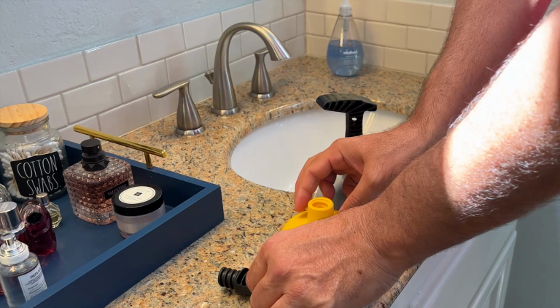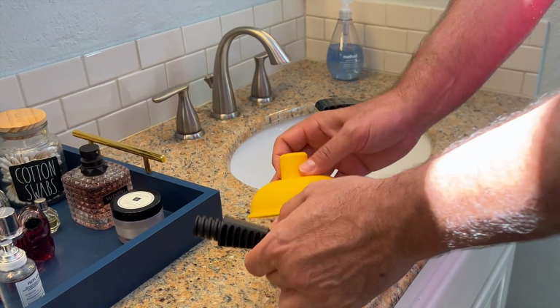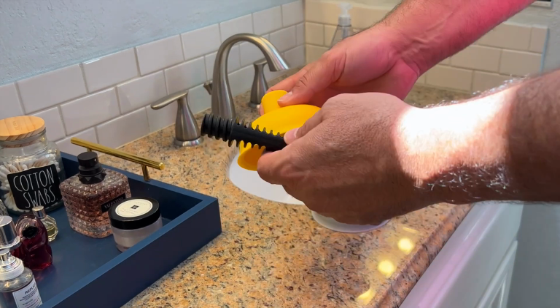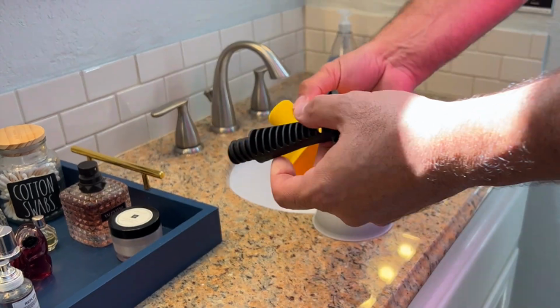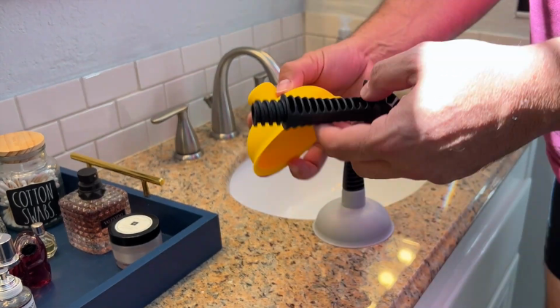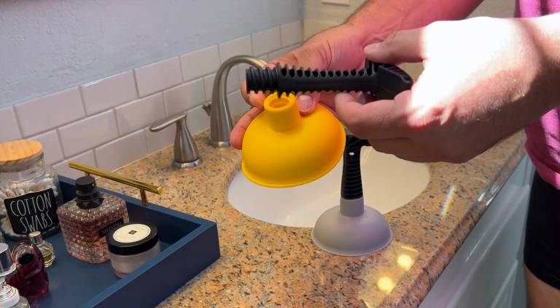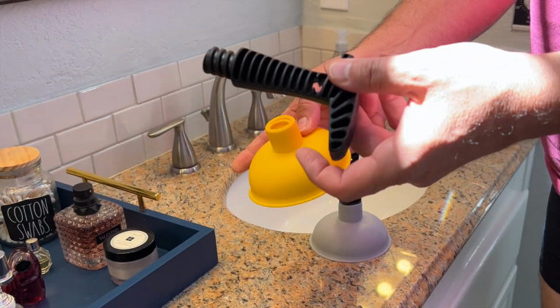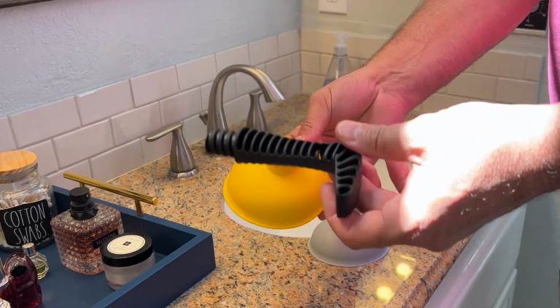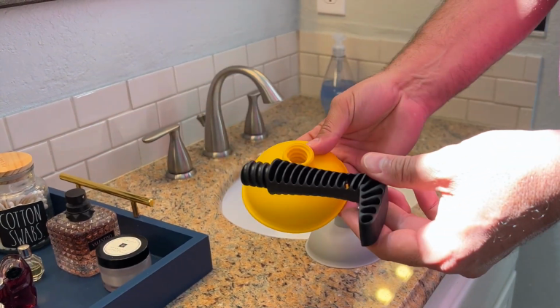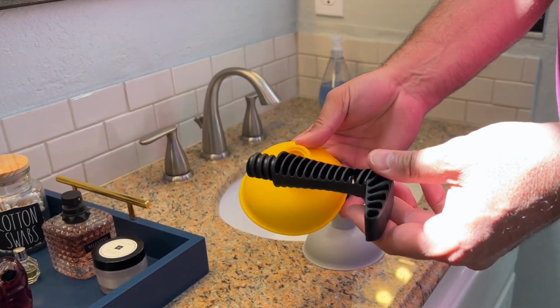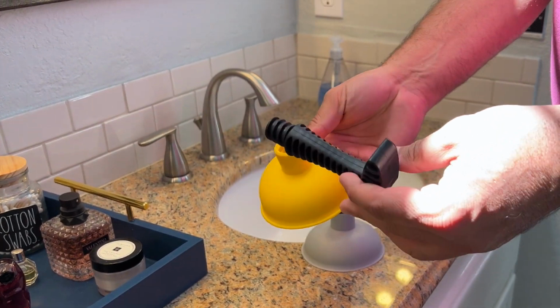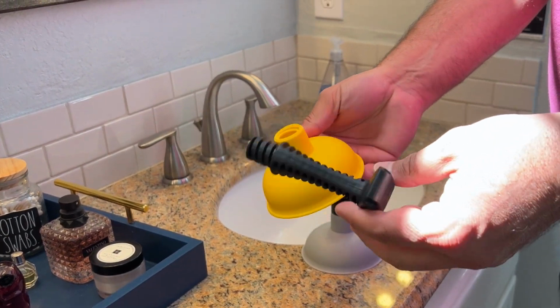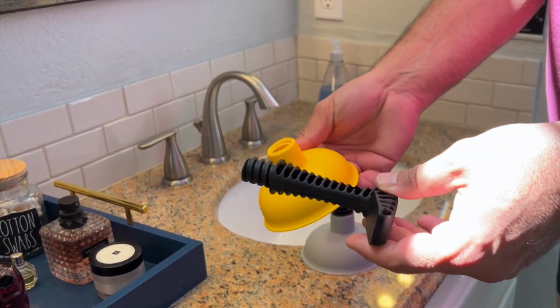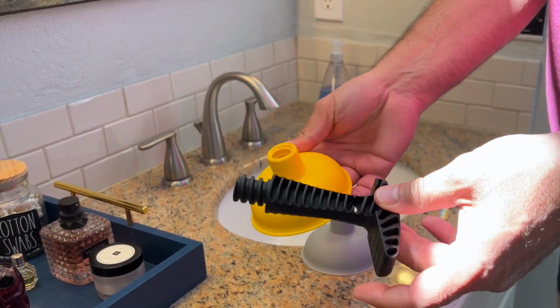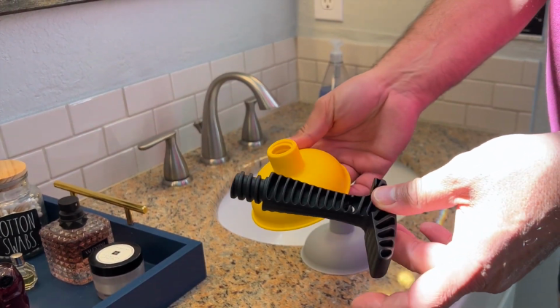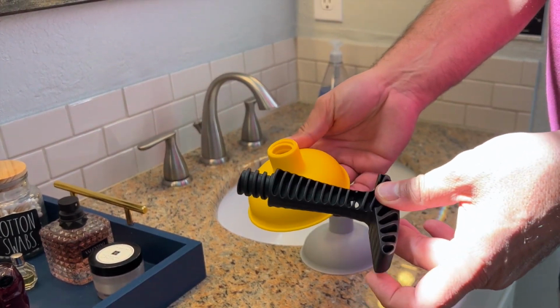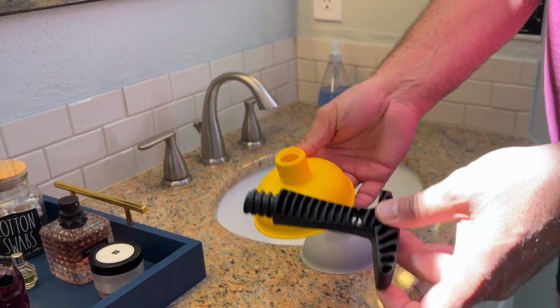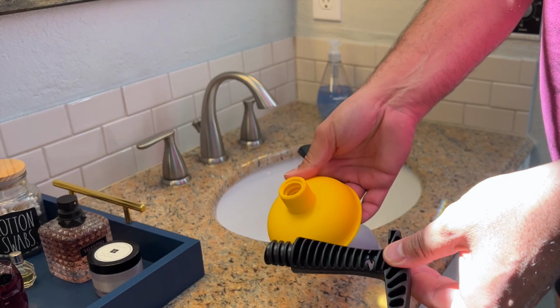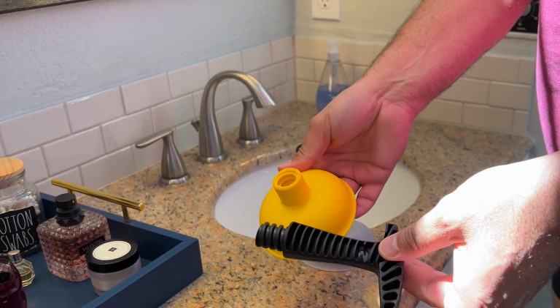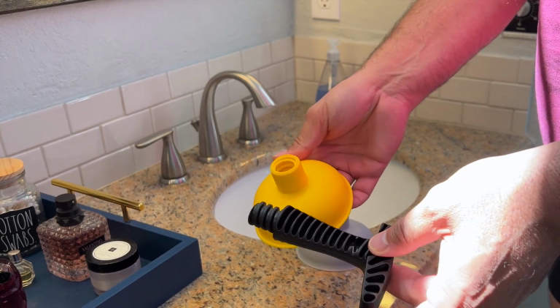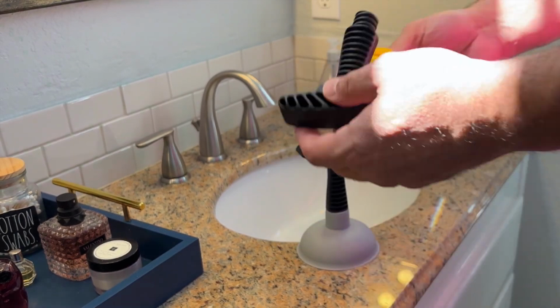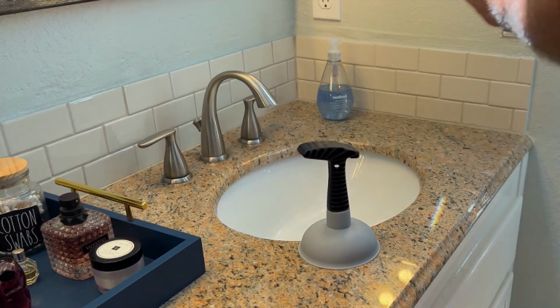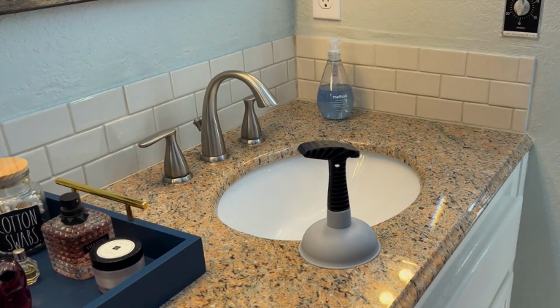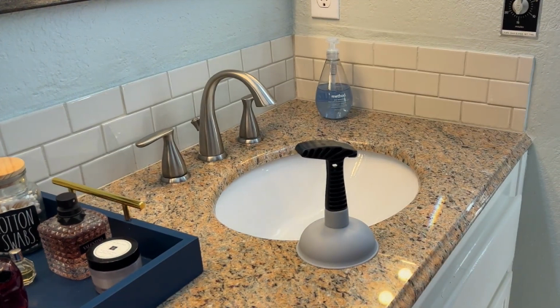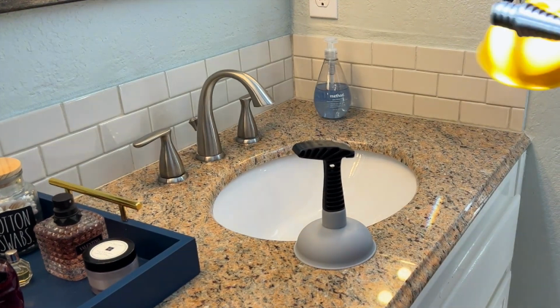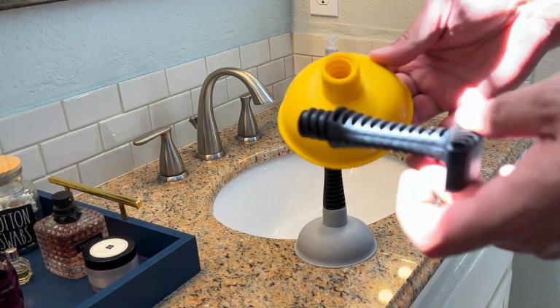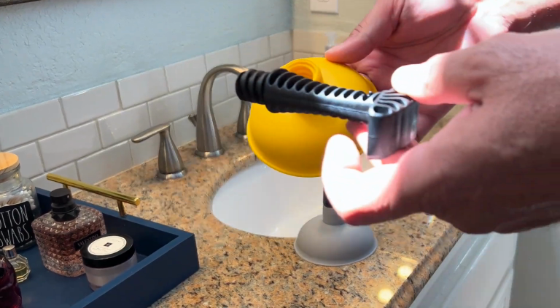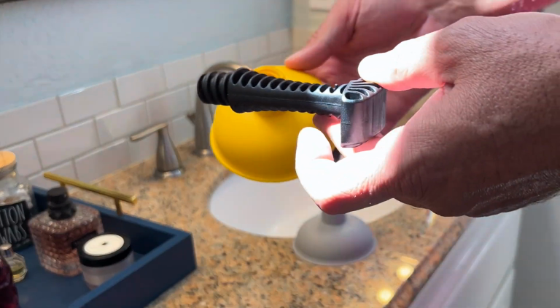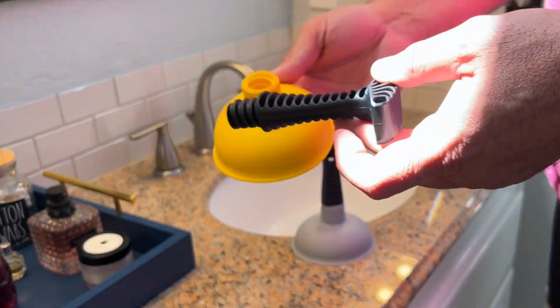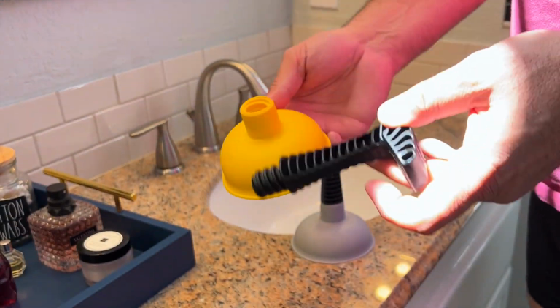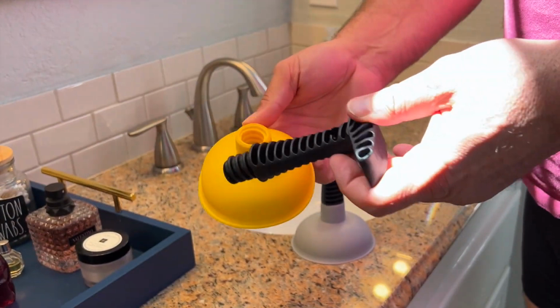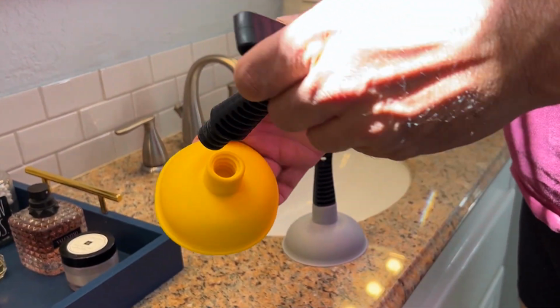So this is the Plungiru. It's actually used for only sinks and bathtubs, not for toilets.